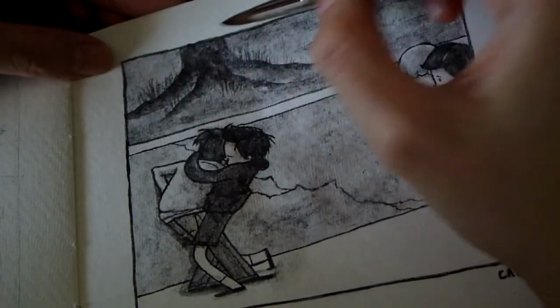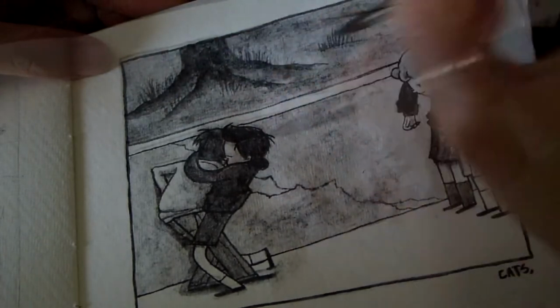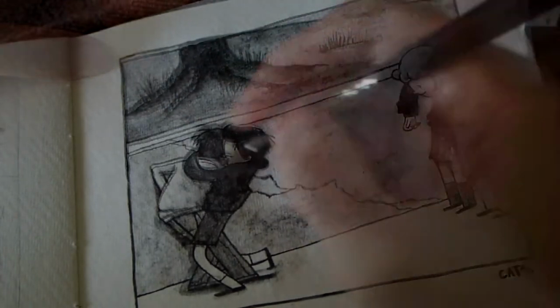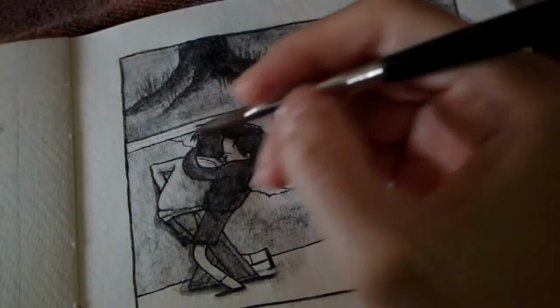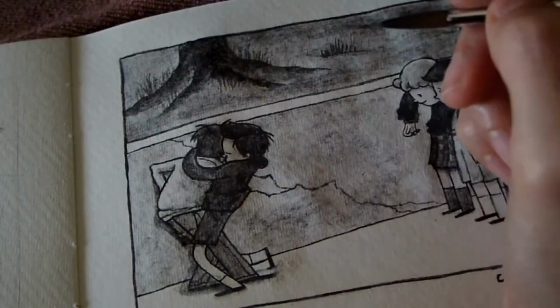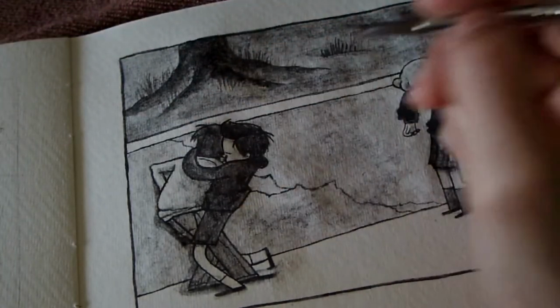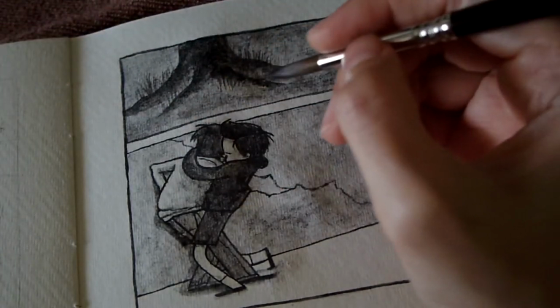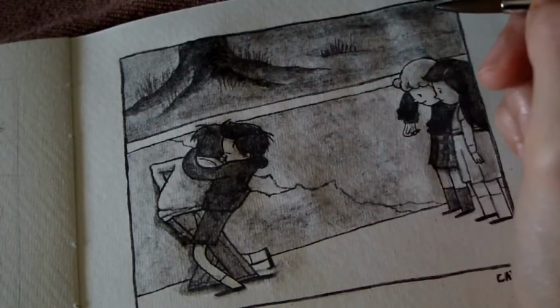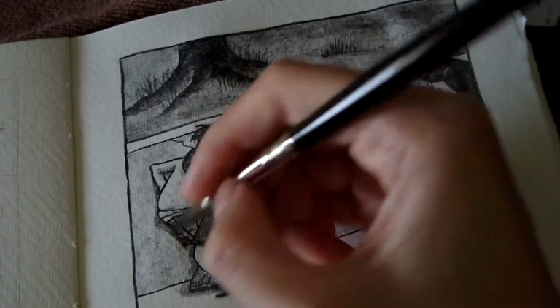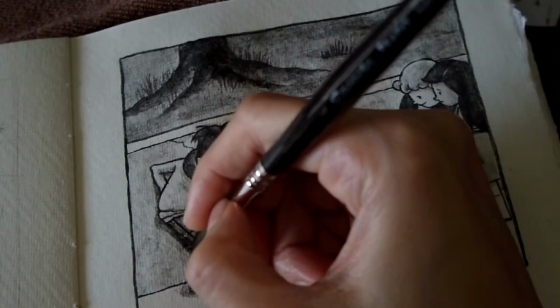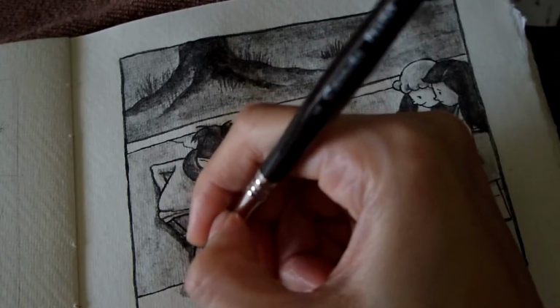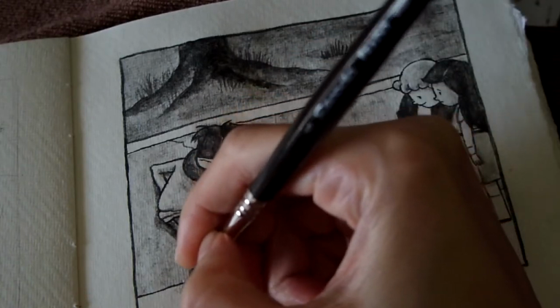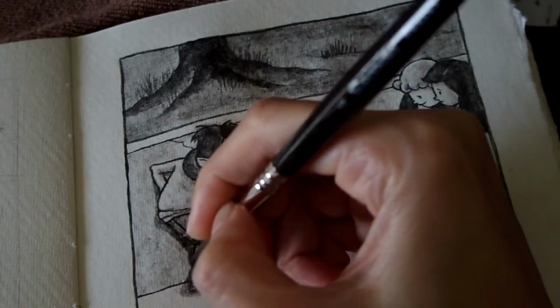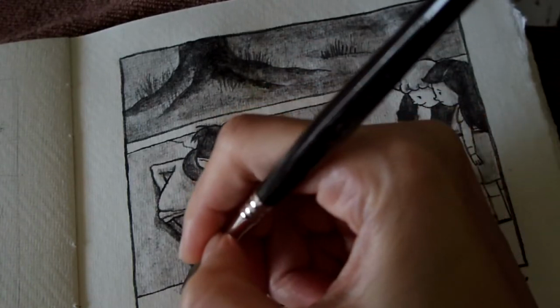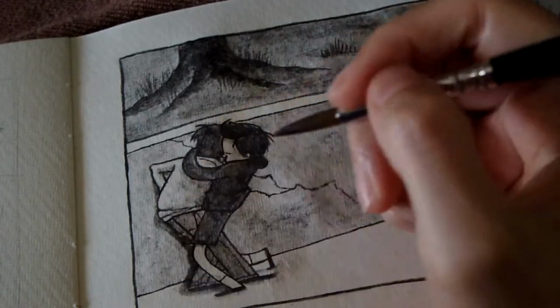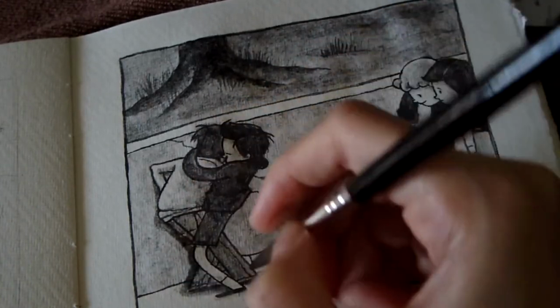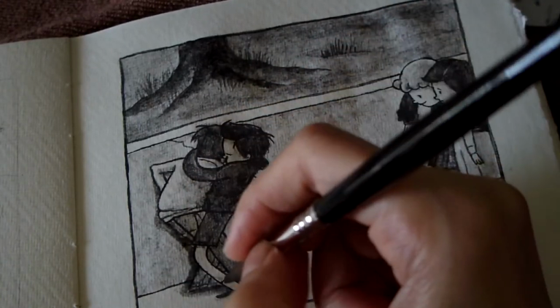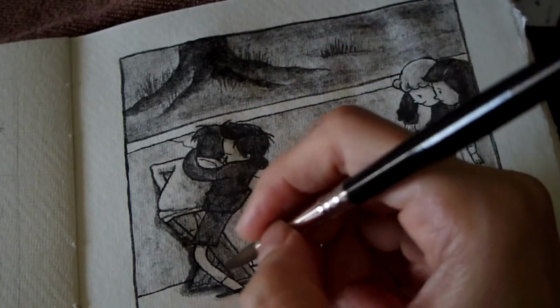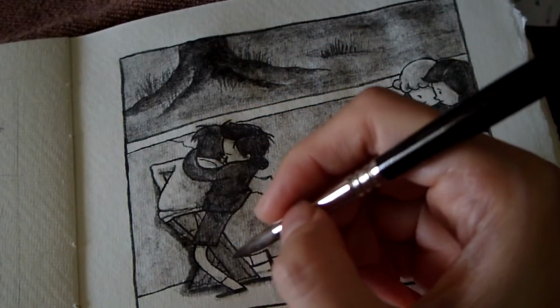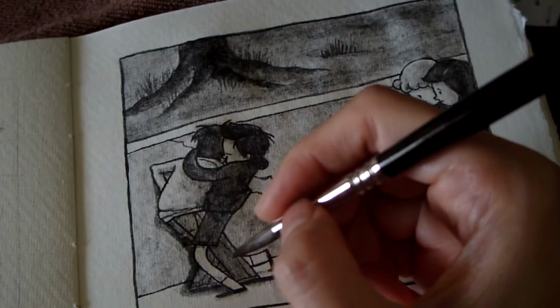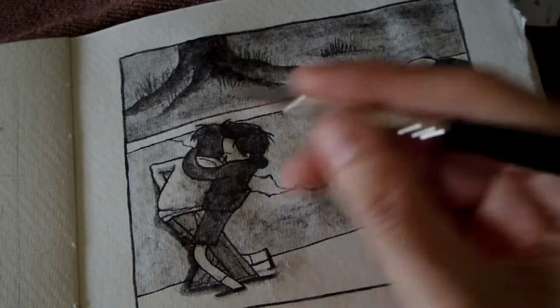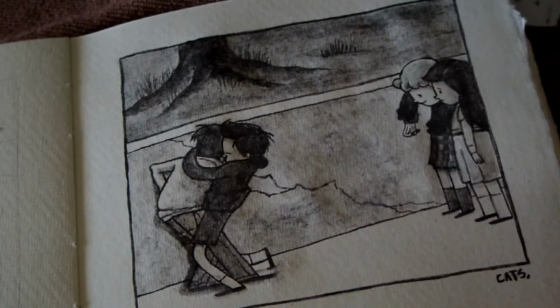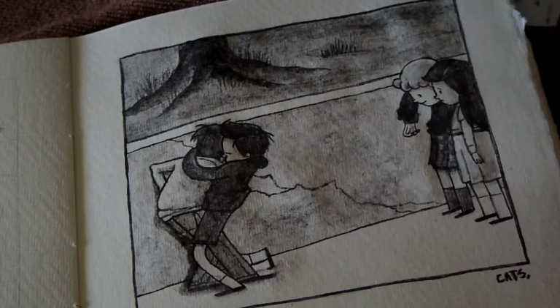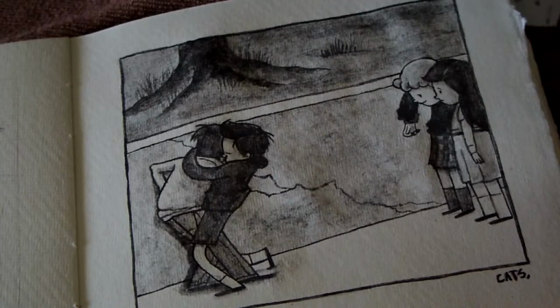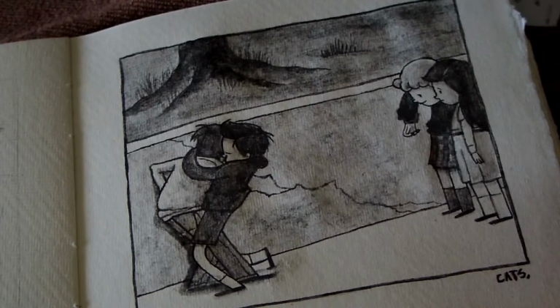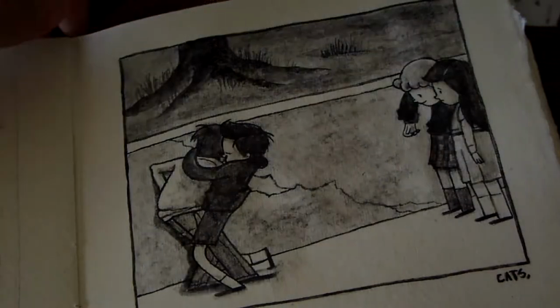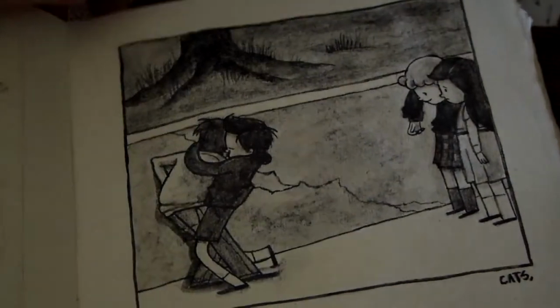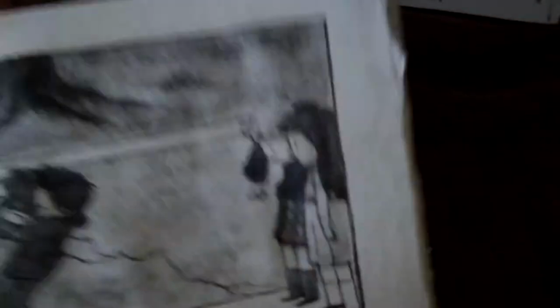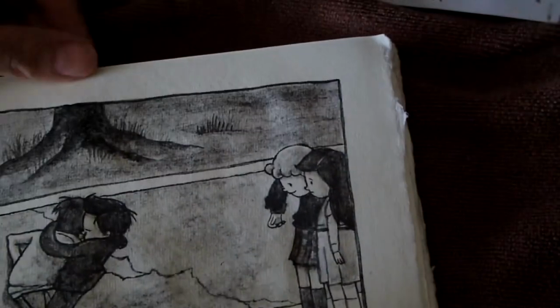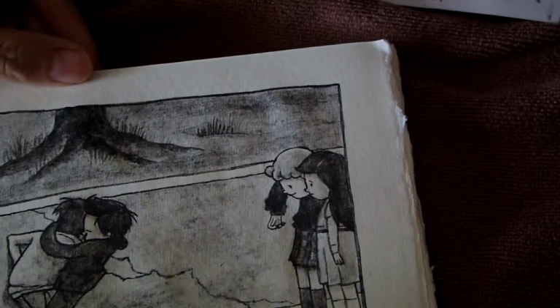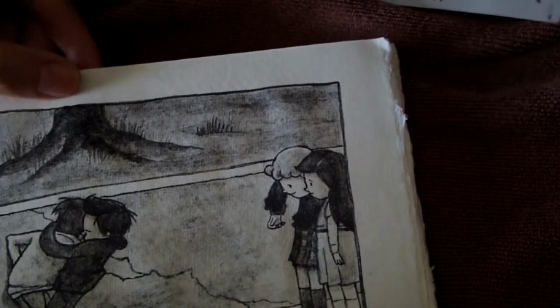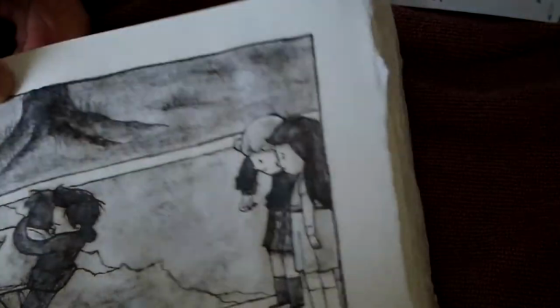Okay, that was fast — we're done with this sketch. Let's continue this discussion in the next video. Thank you for your interest in exploring this subject with me. See you soon!